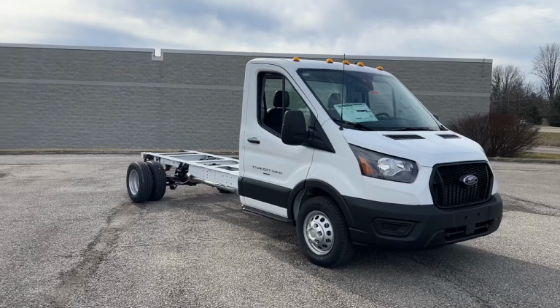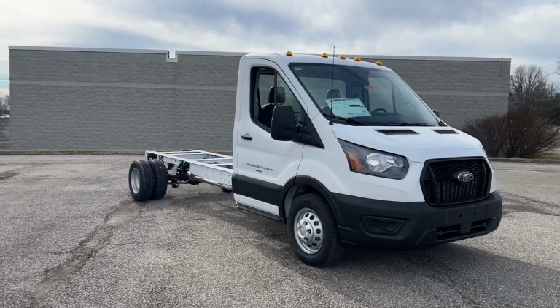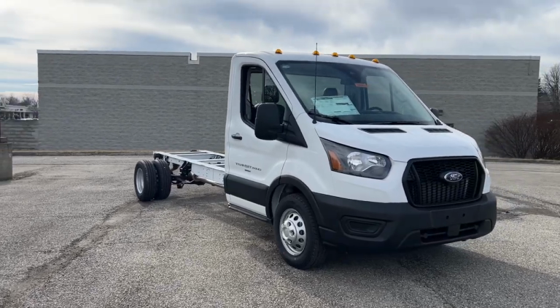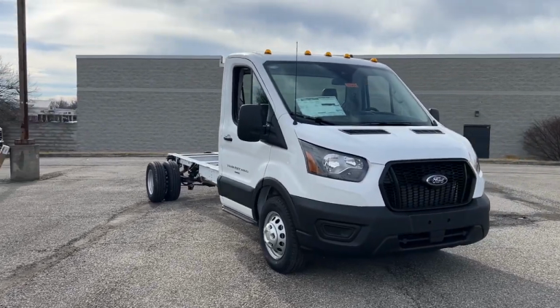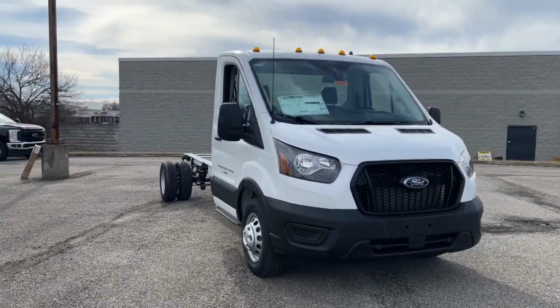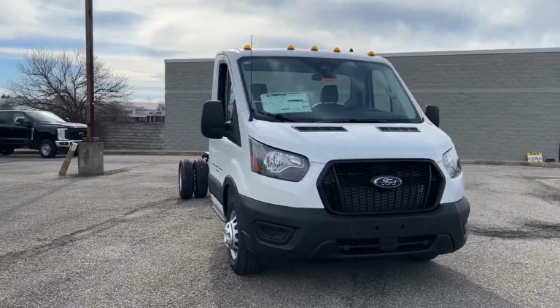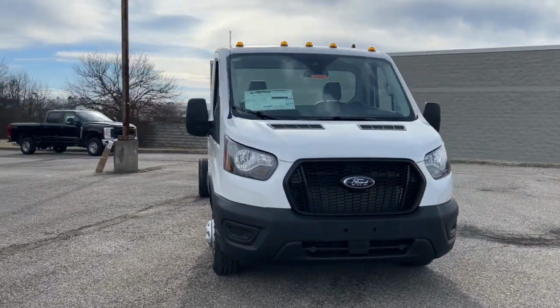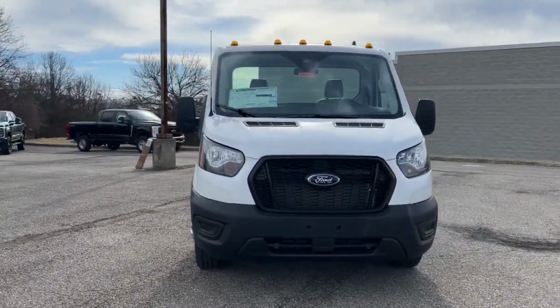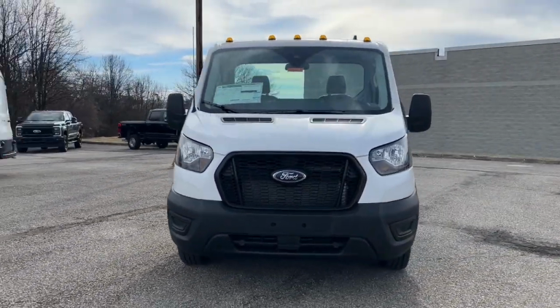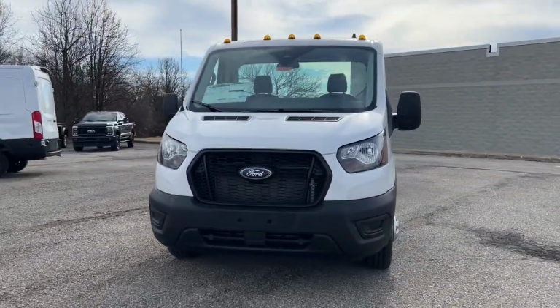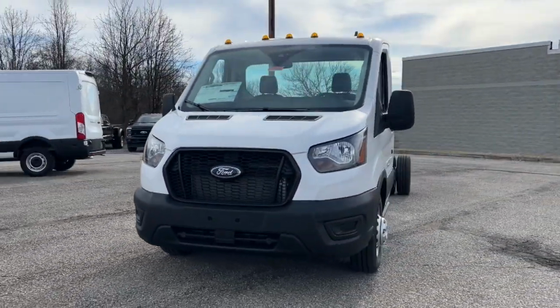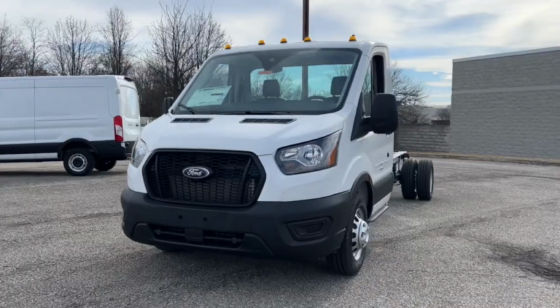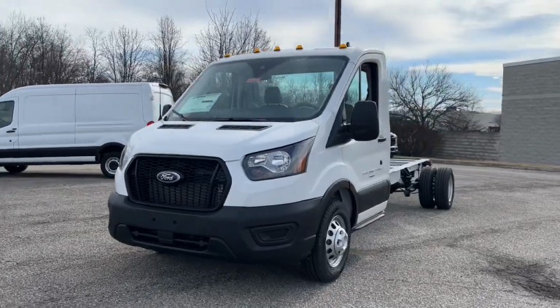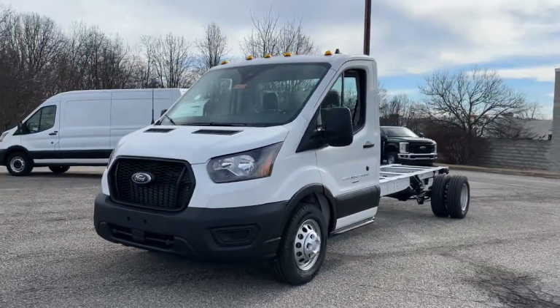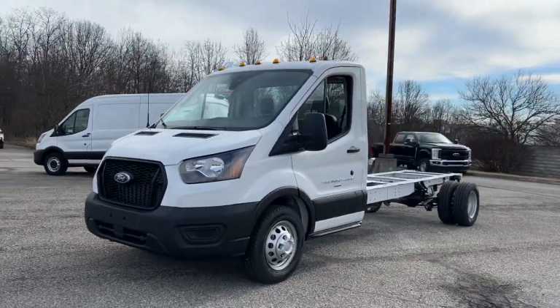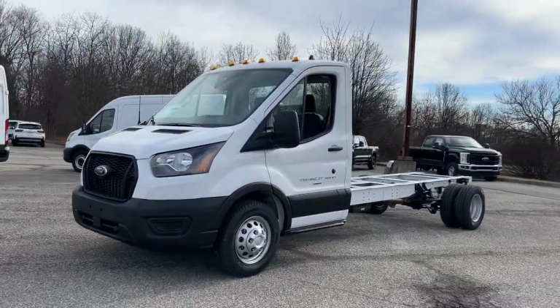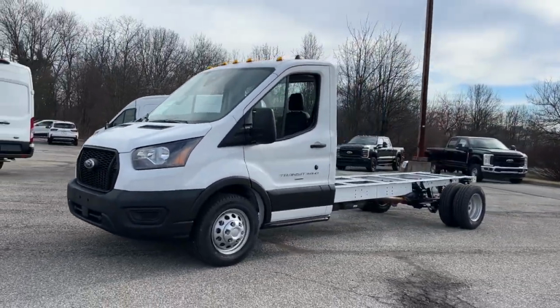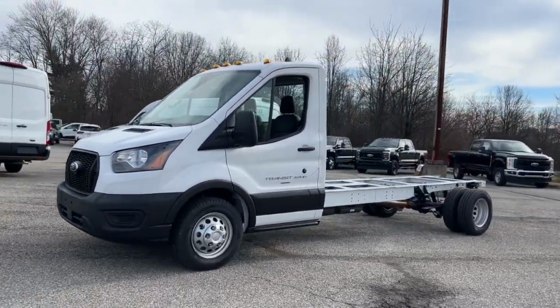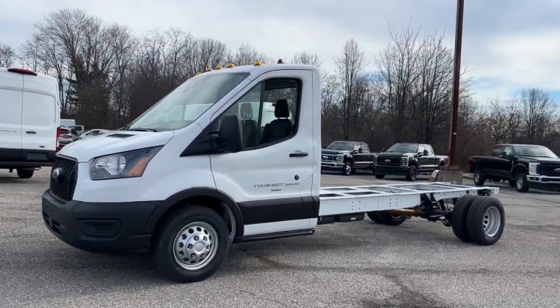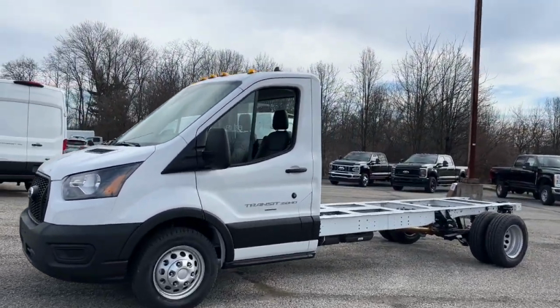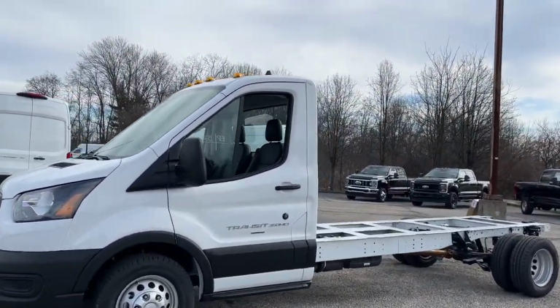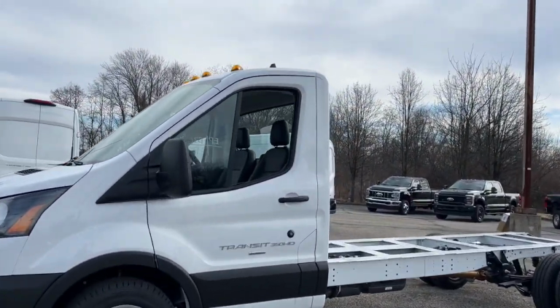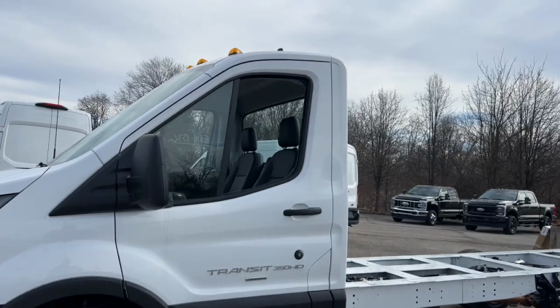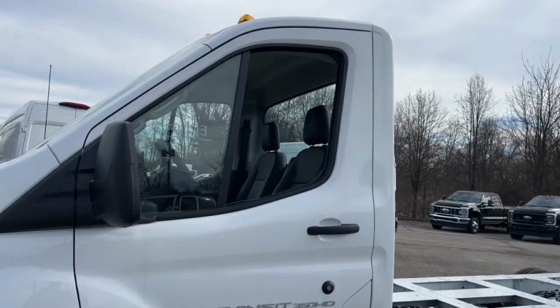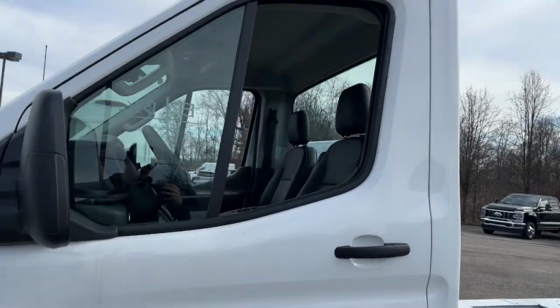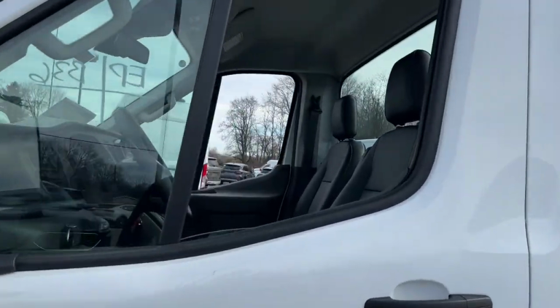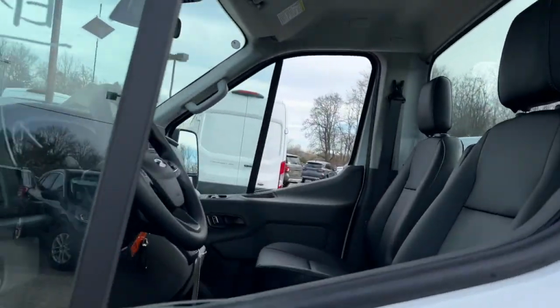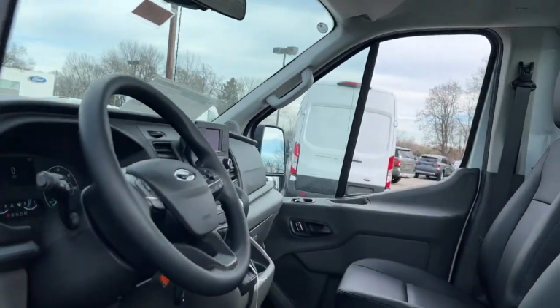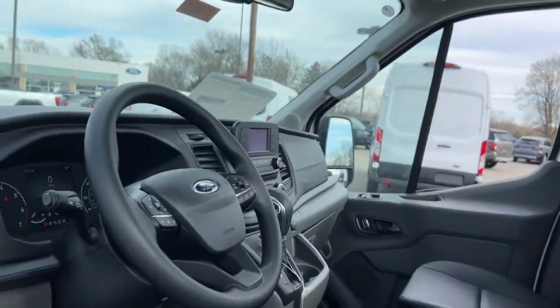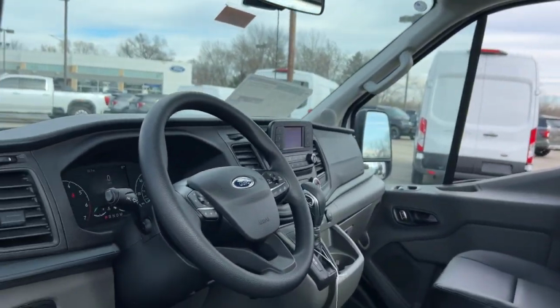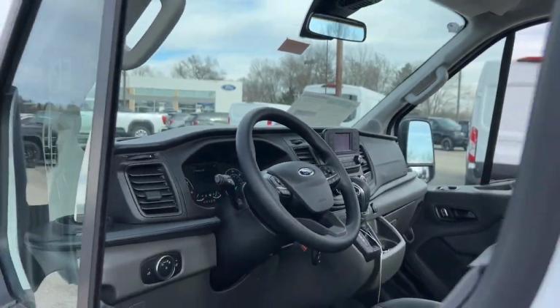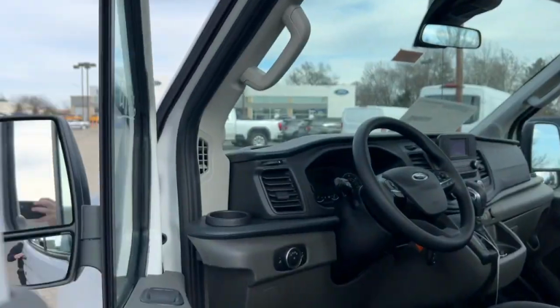Introducing the 2023 Ford Transit — a passenger and cargo carrier that's adaptable to meet your unique needs. Whether you're looking for a family hauler, custom conversion van, or commuter shuttle,